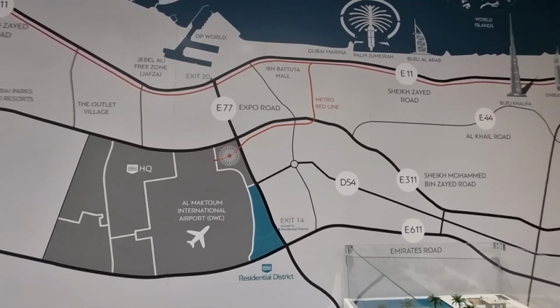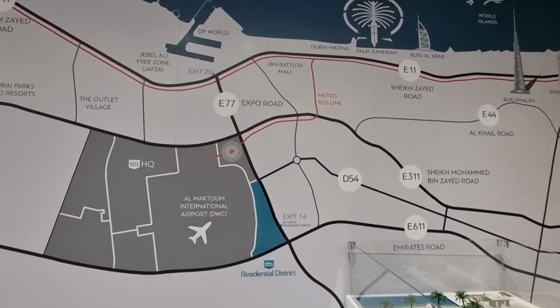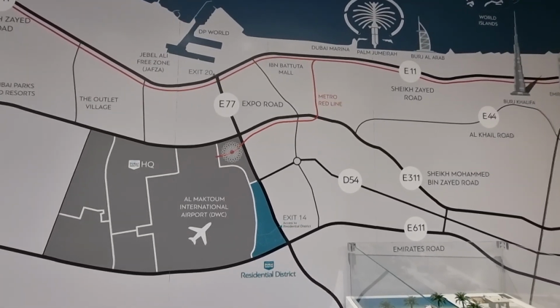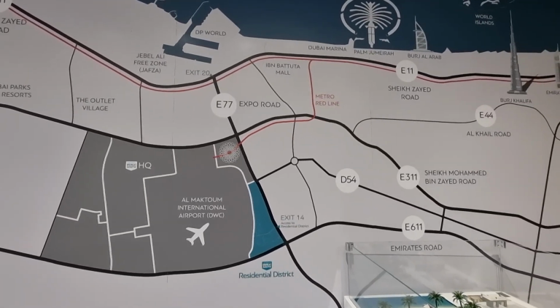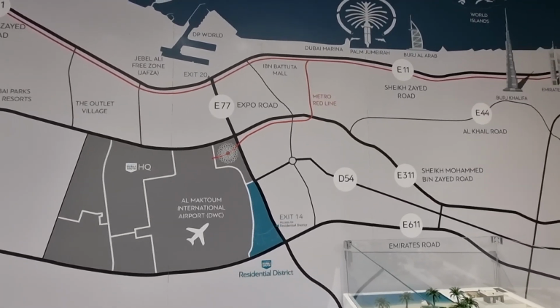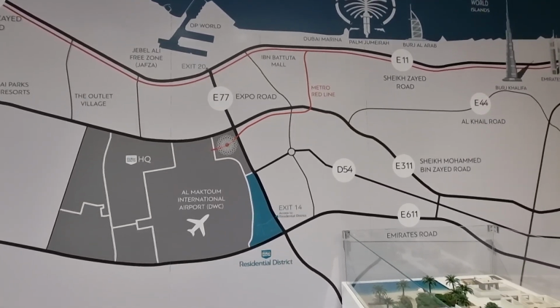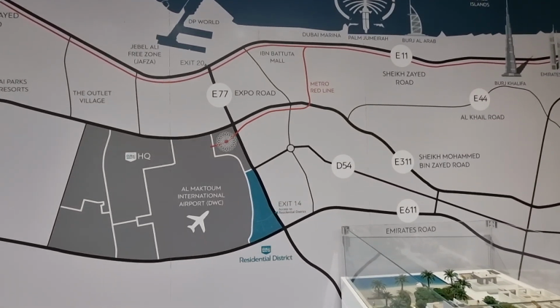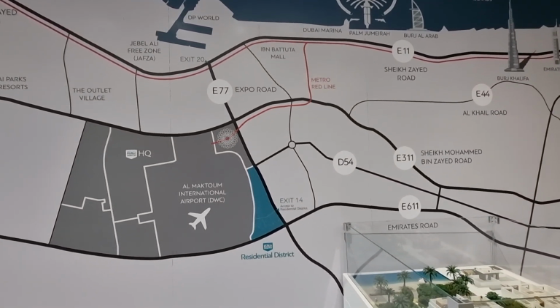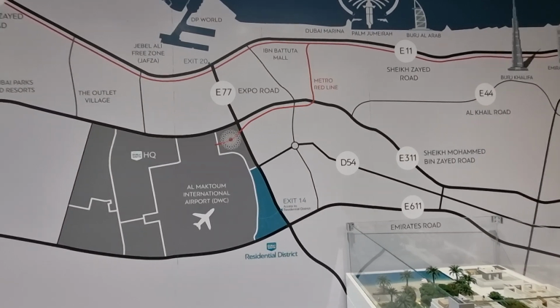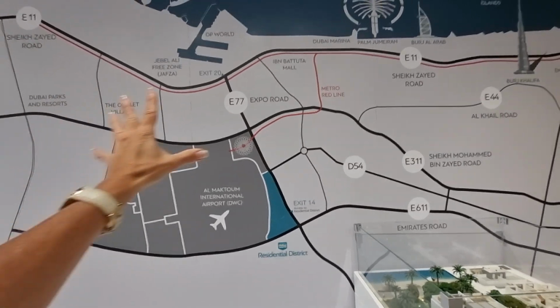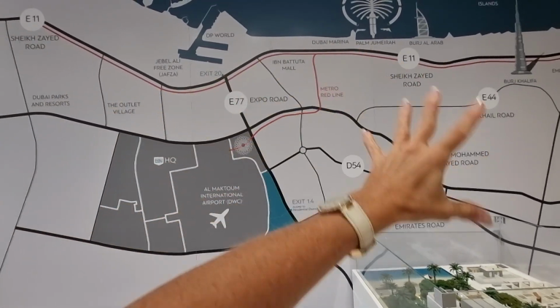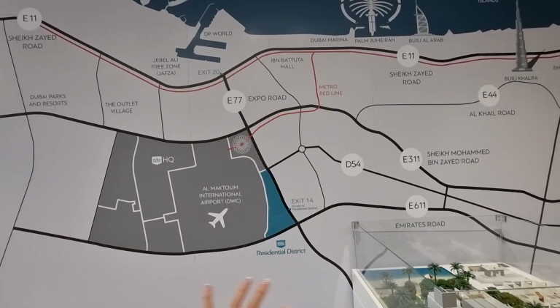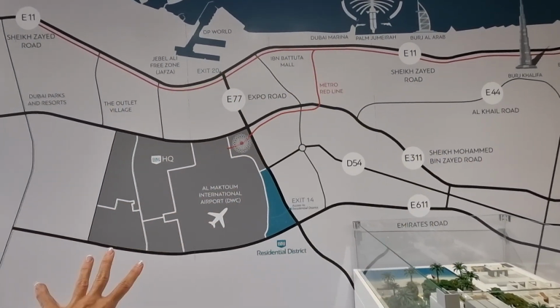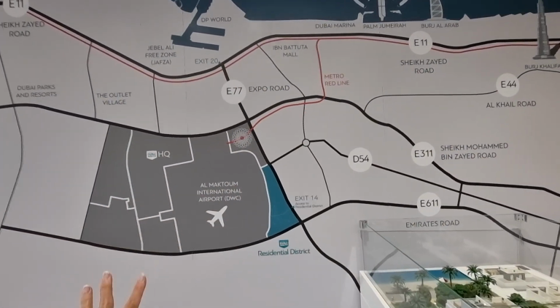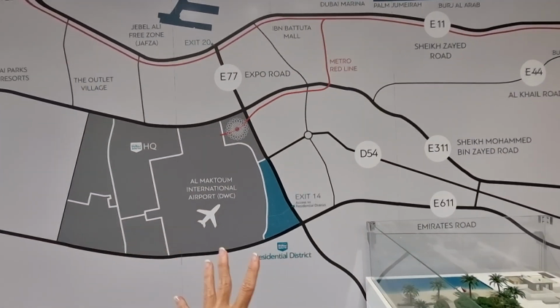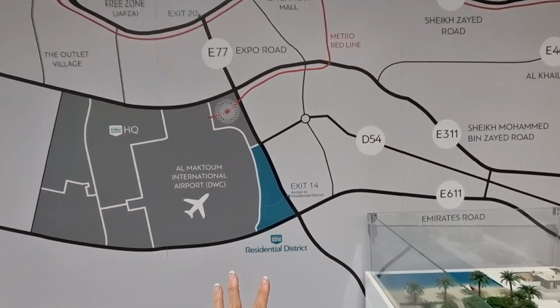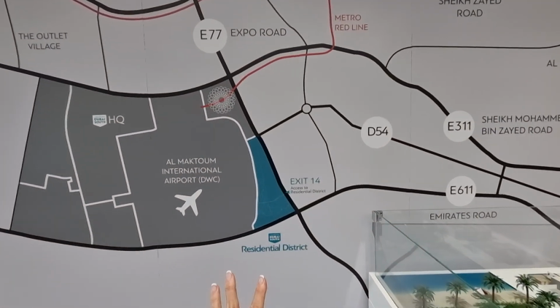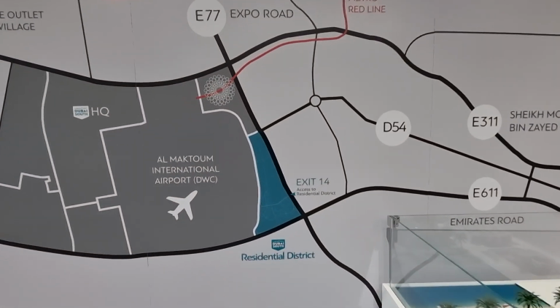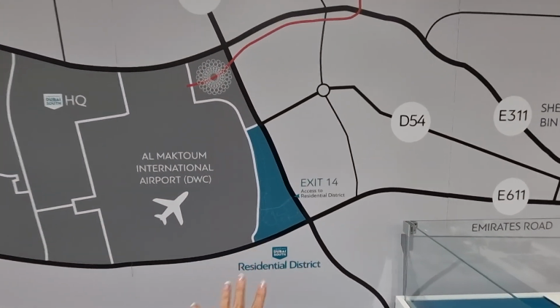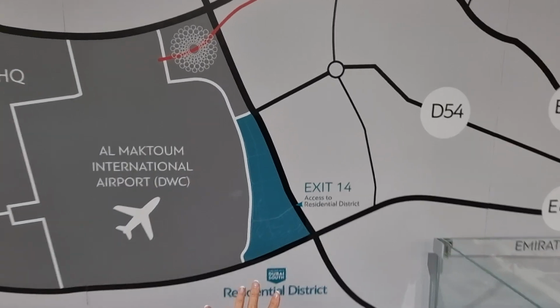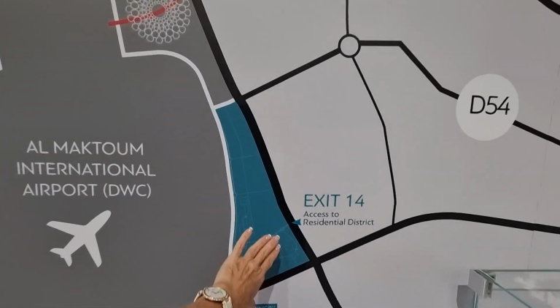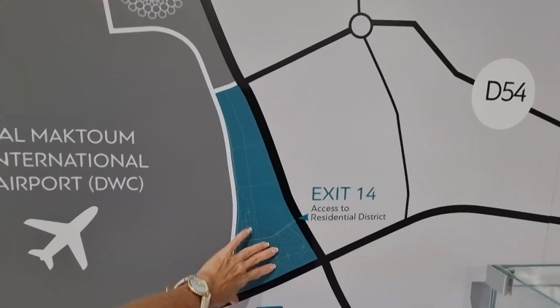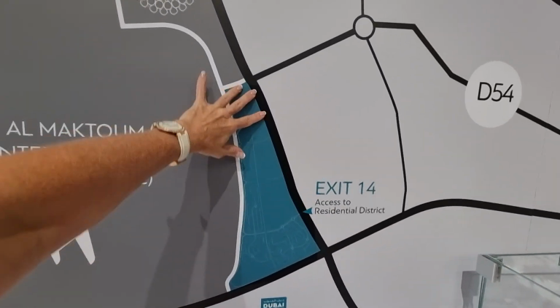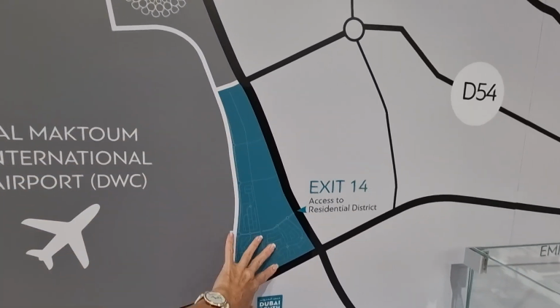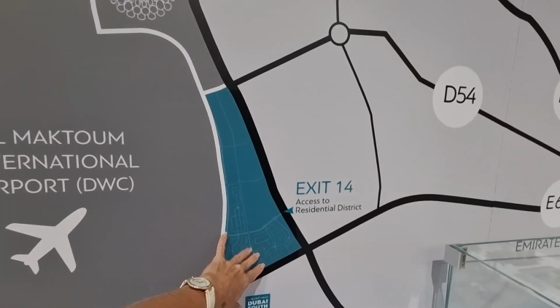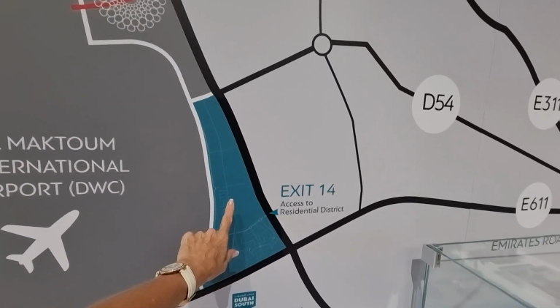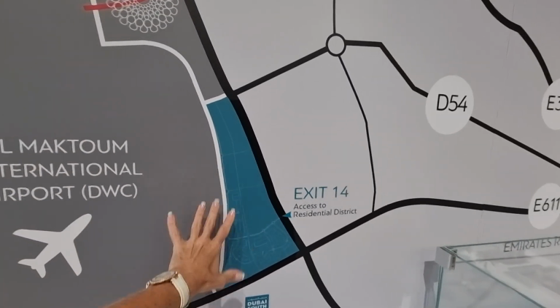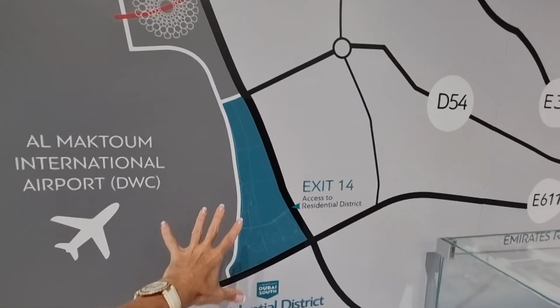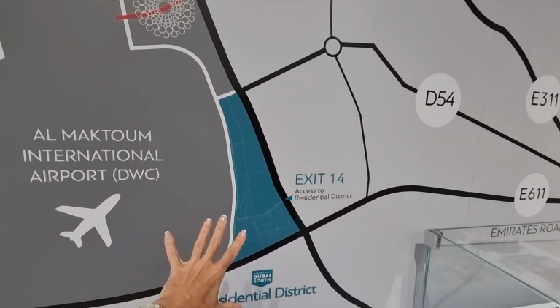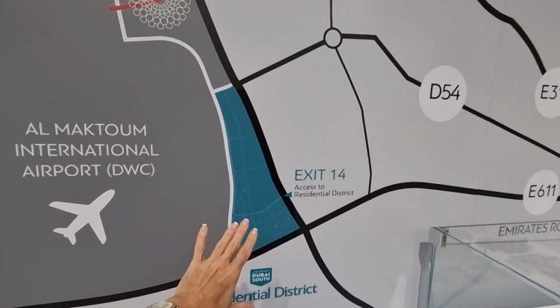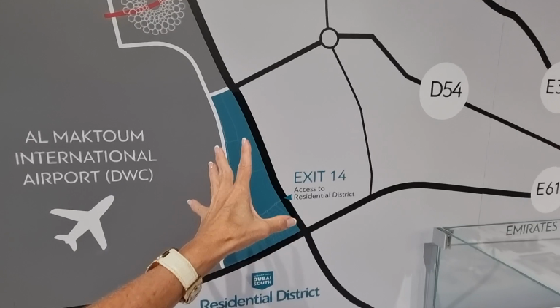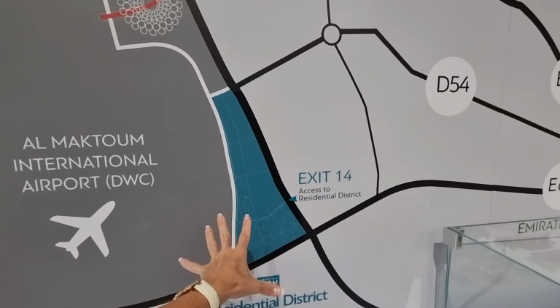Welcome to Dubai South residential district. In my previous video you'll have seen the explanation of the whole area, so now let's hone in on this green area — the residential district — because this is what we're now focusing on: the properties that are still available for sale.